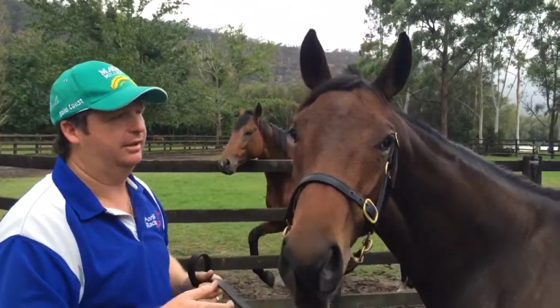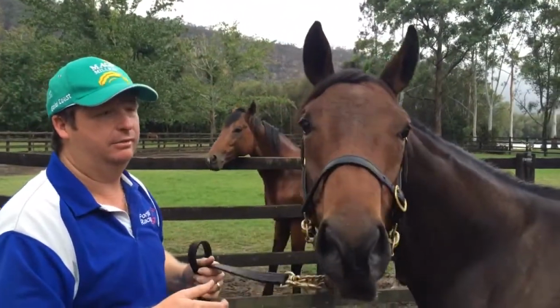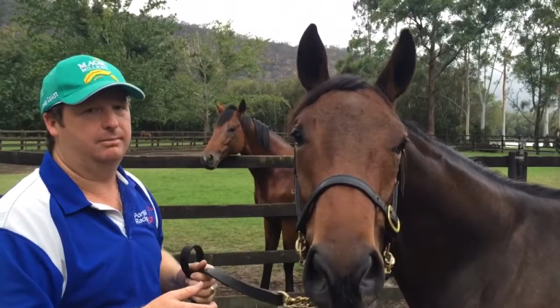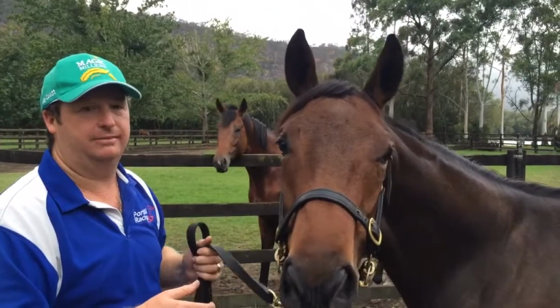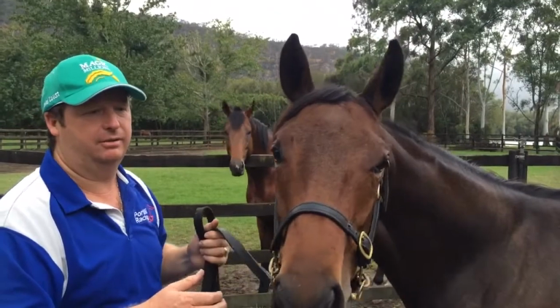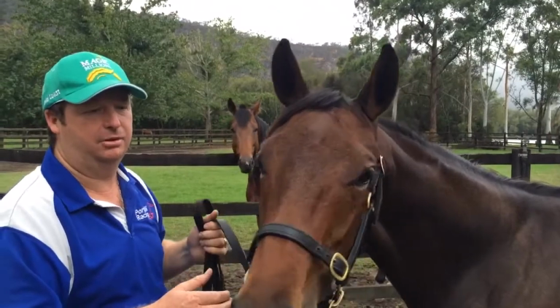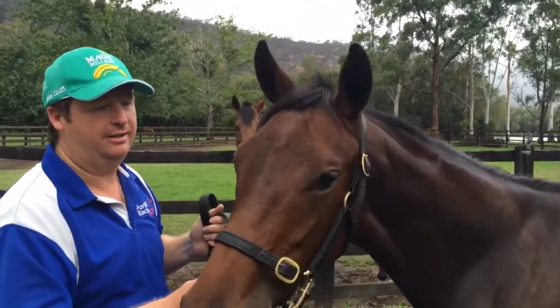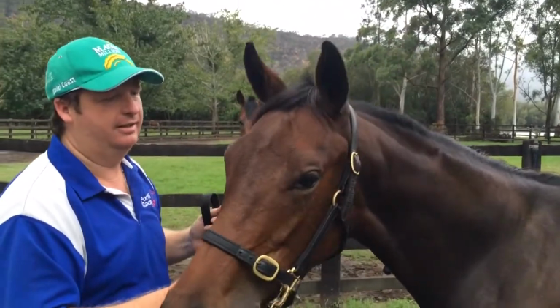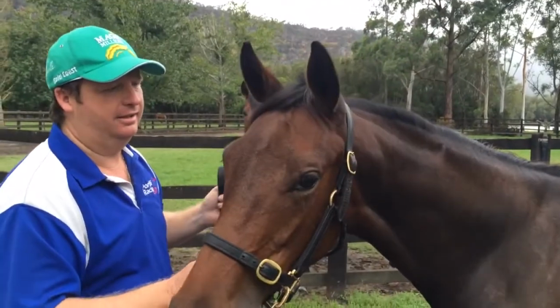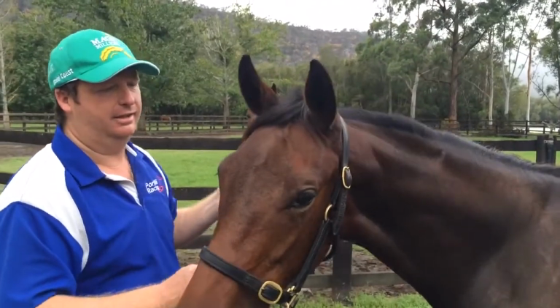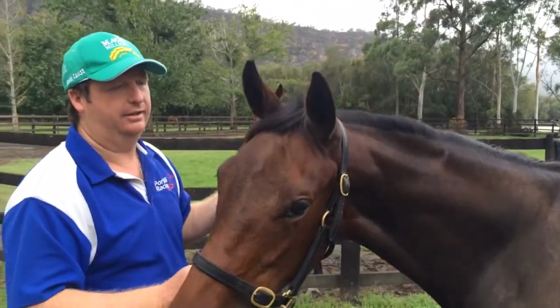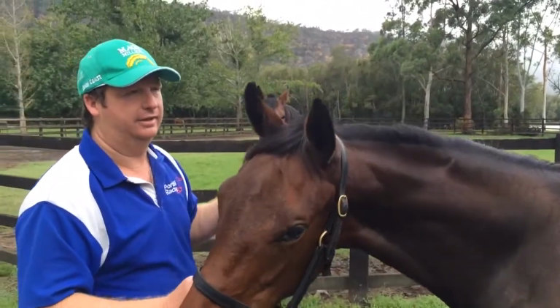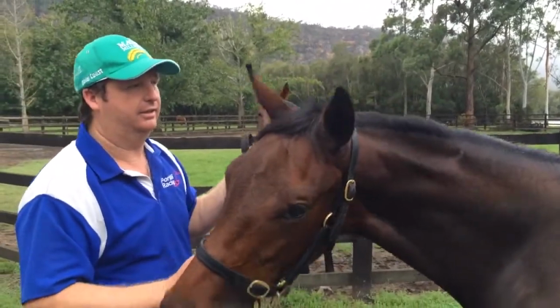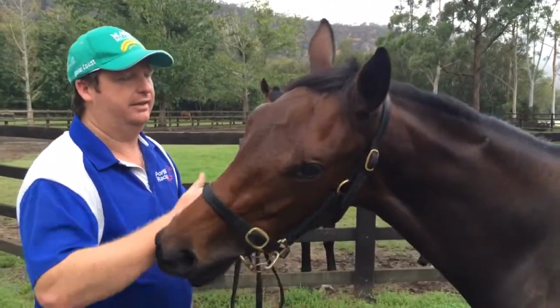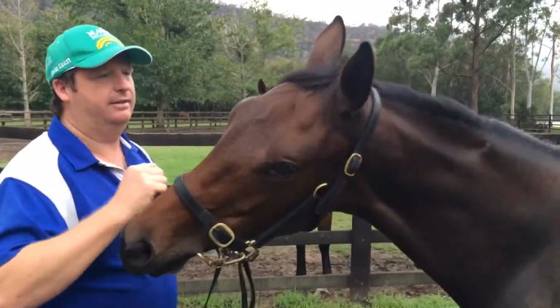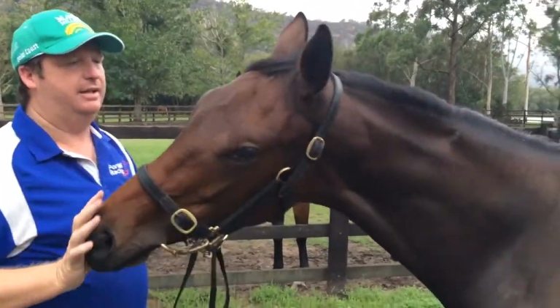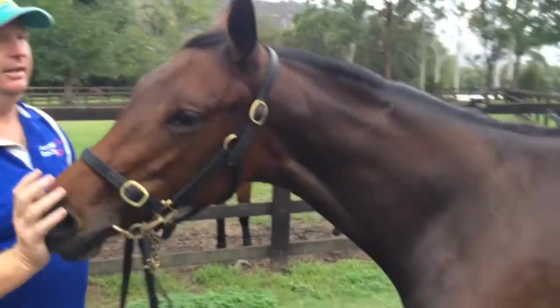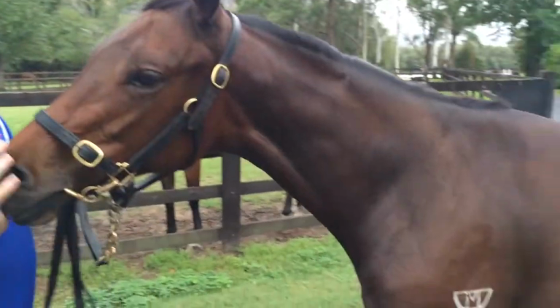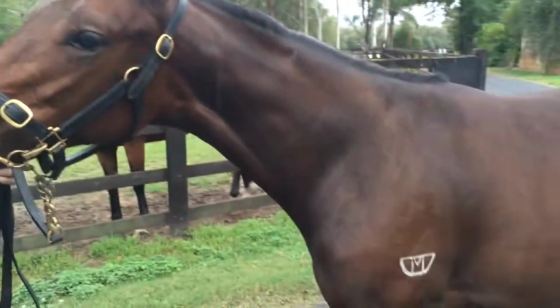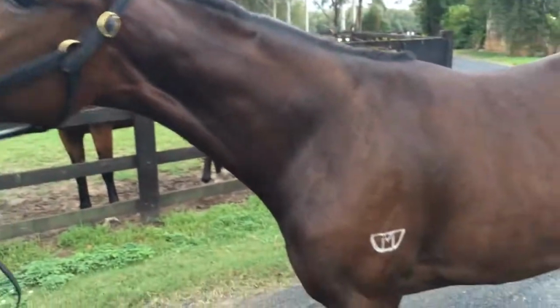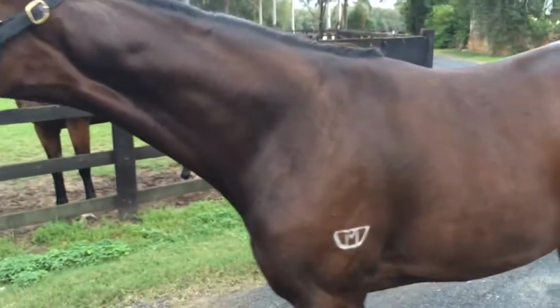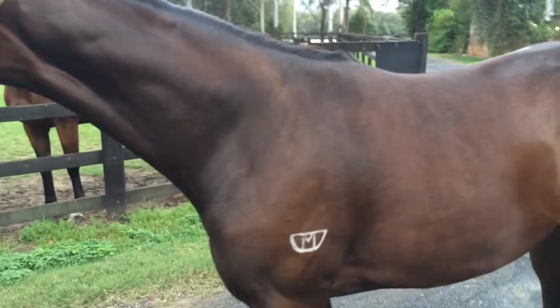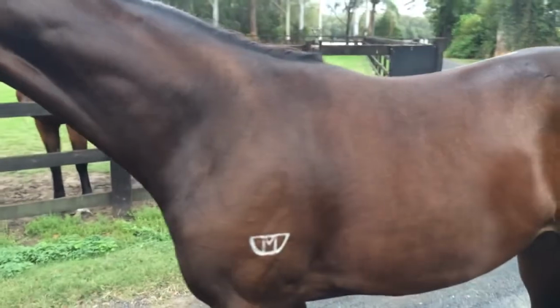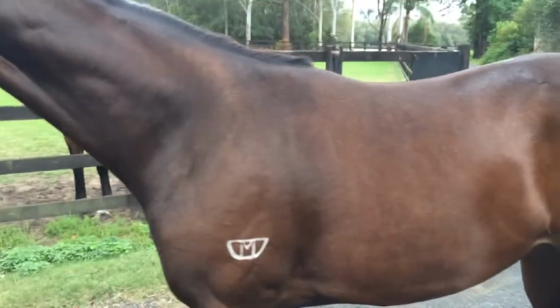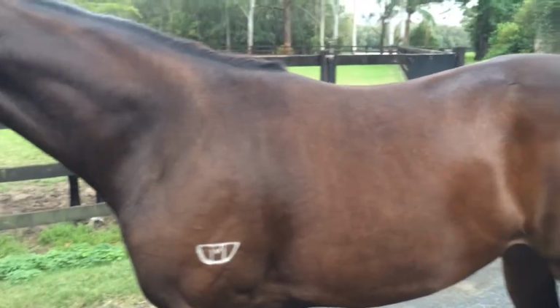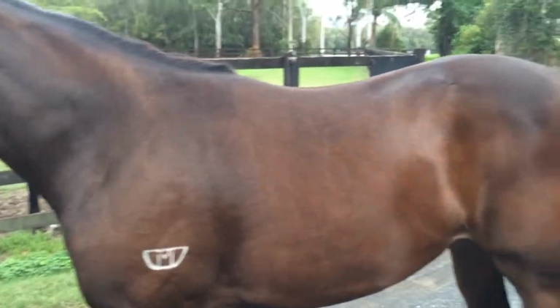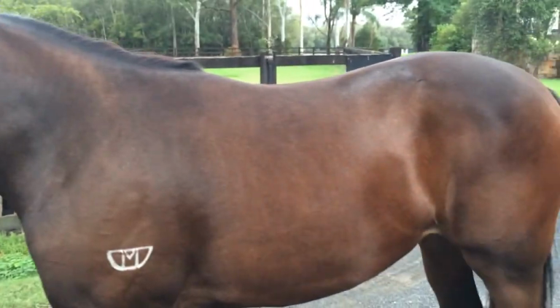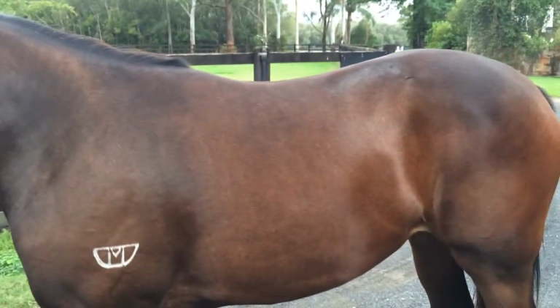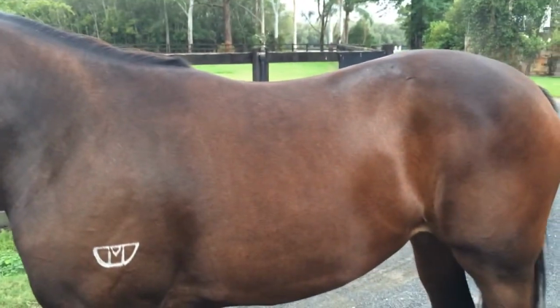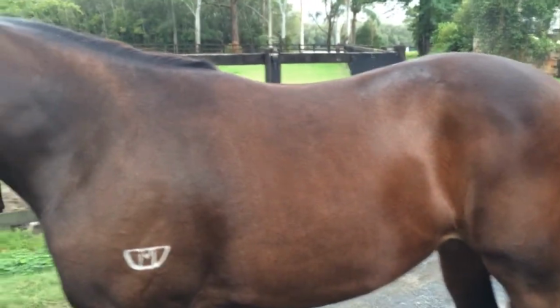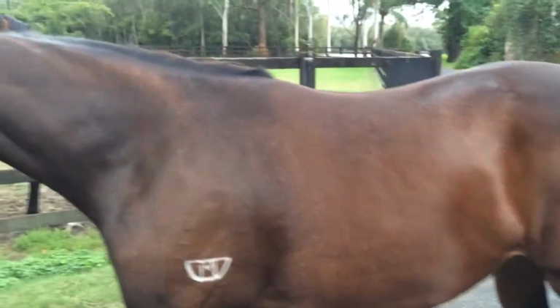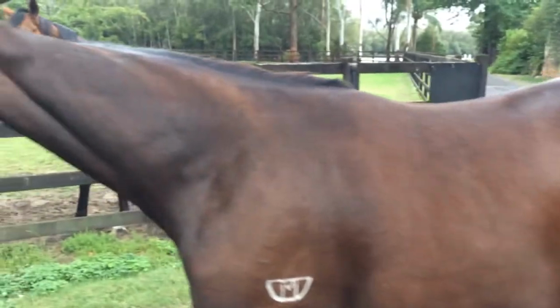She's a real little madam — she's quite pushy. I like that in a filly; they've got to have a bit of go about them. Beautiful strong filly.